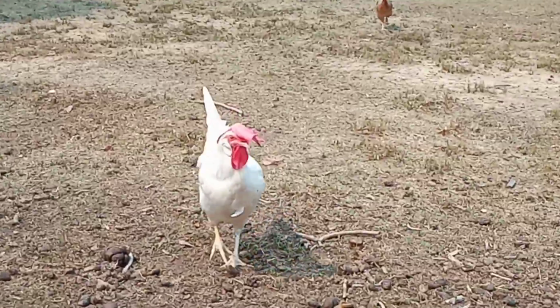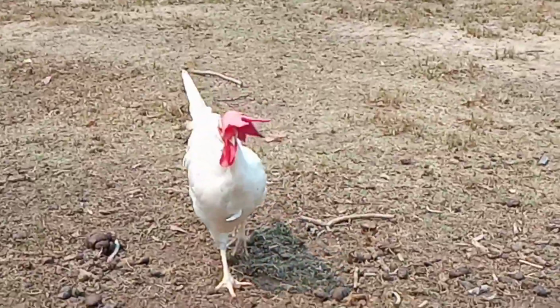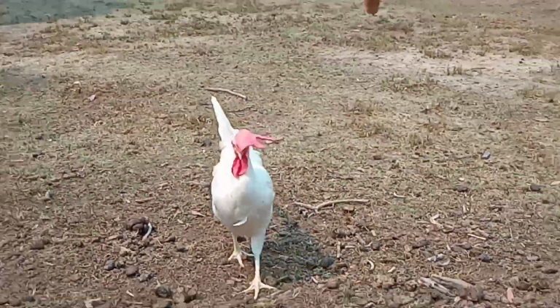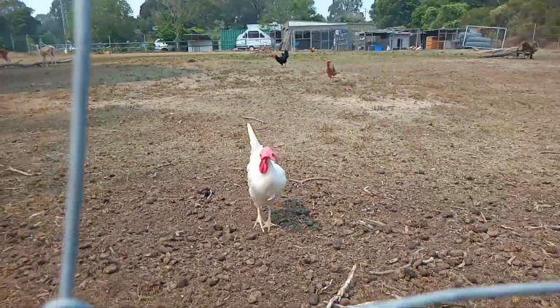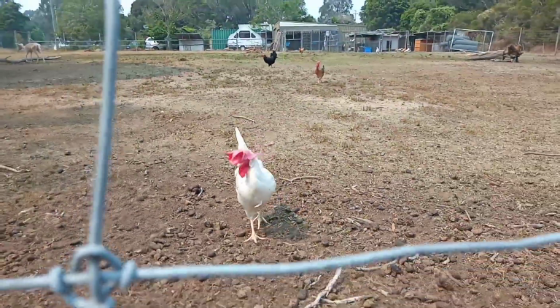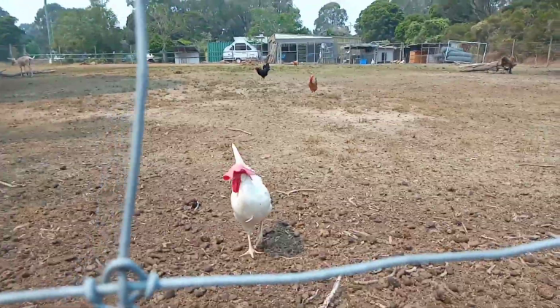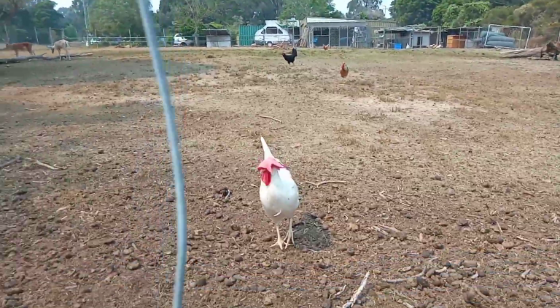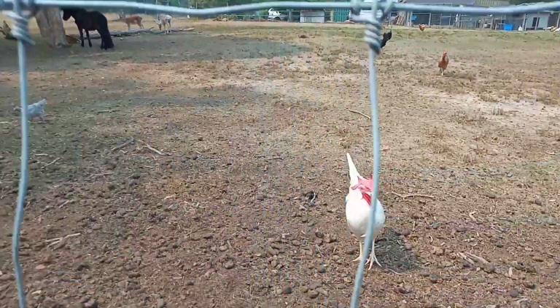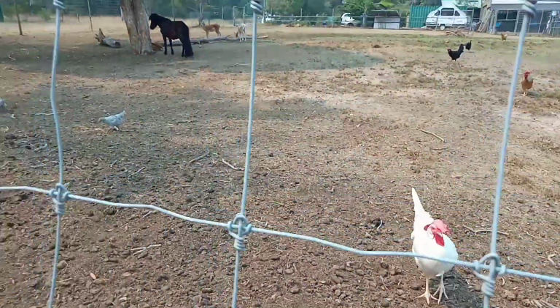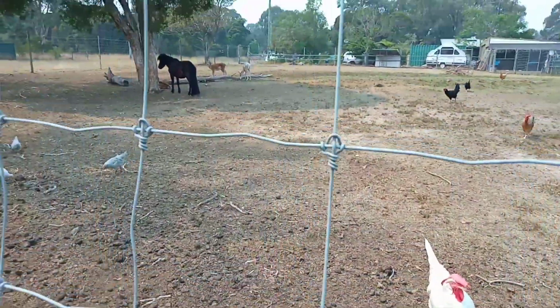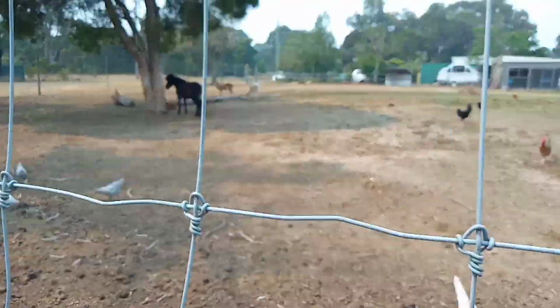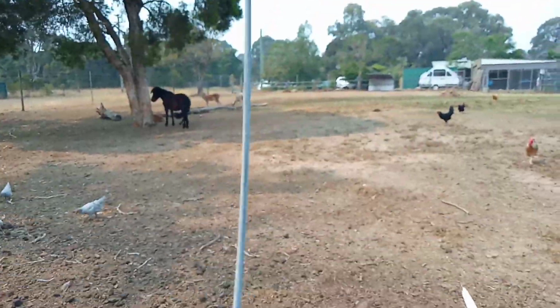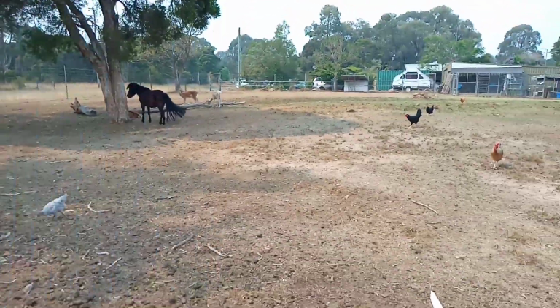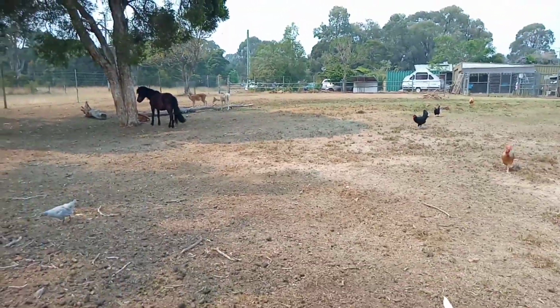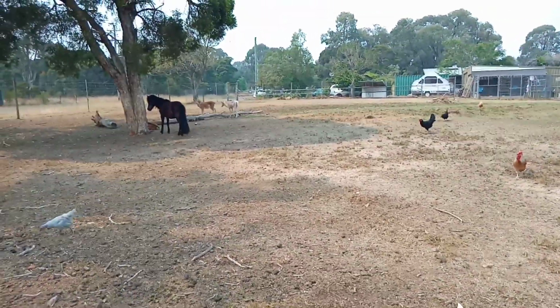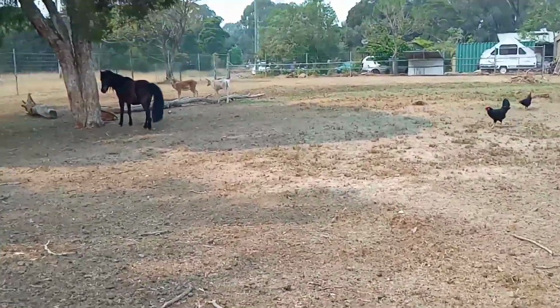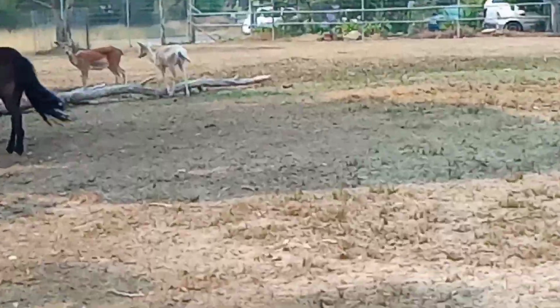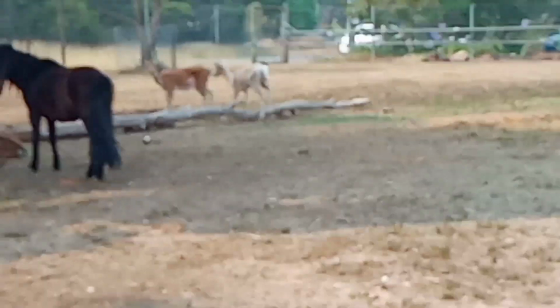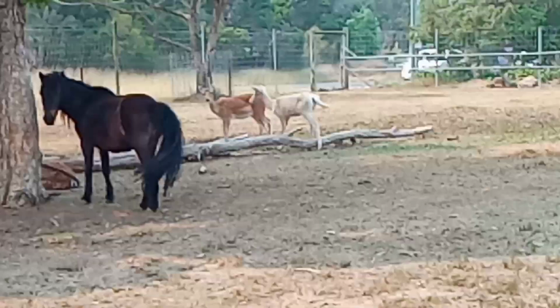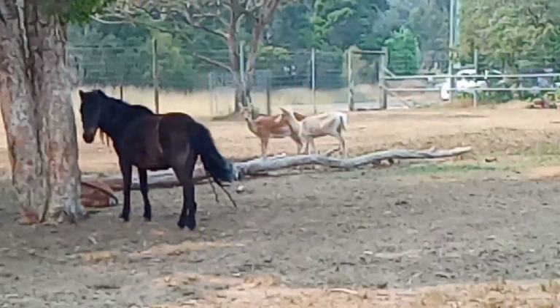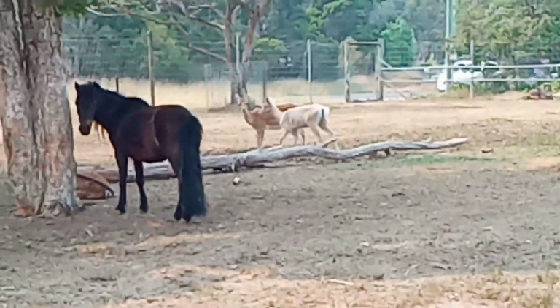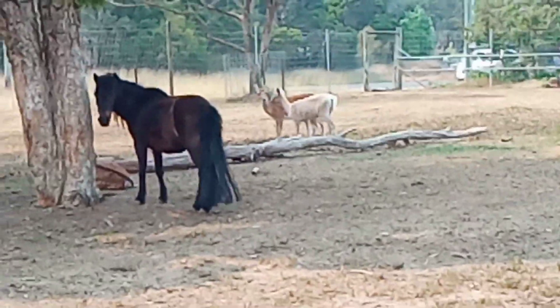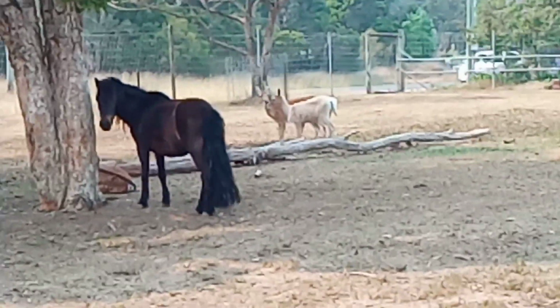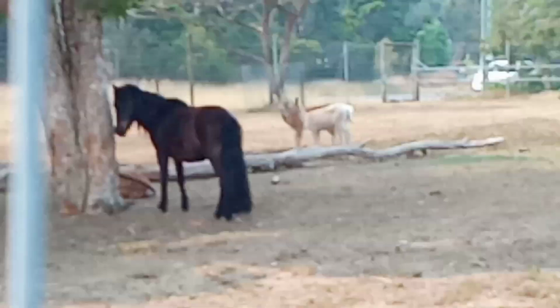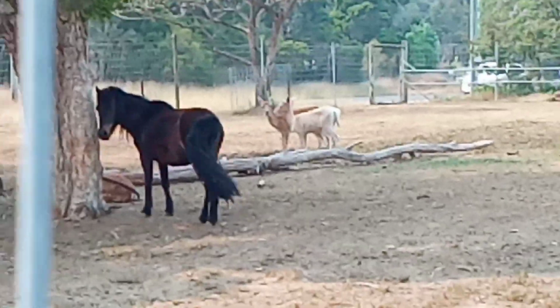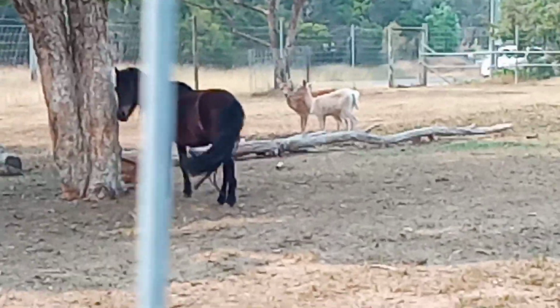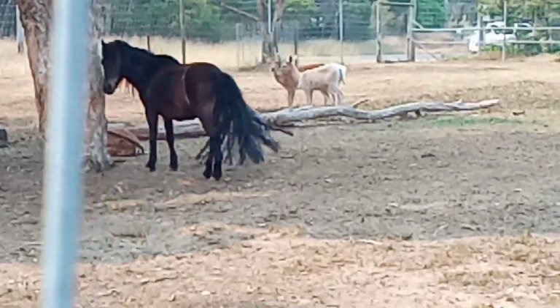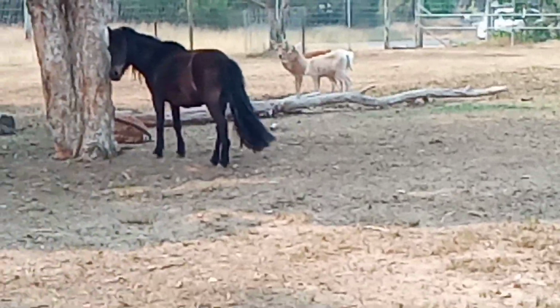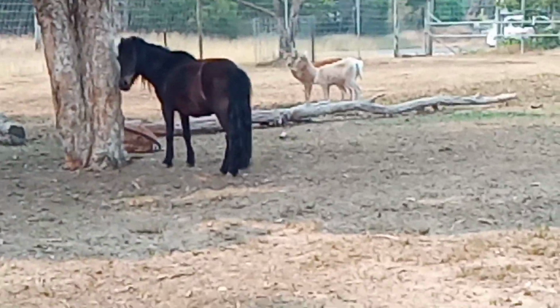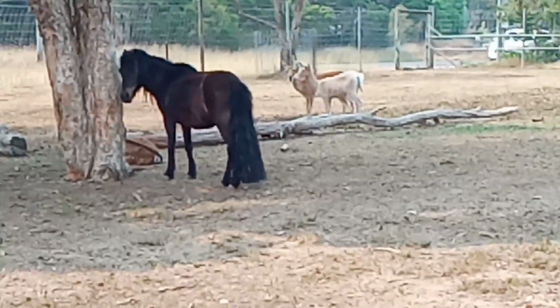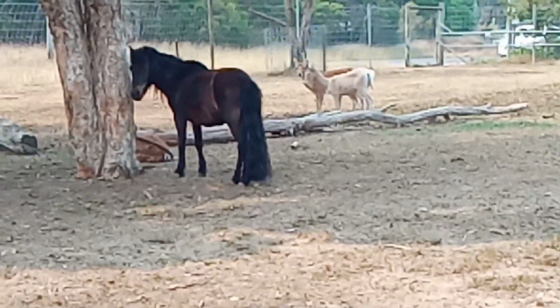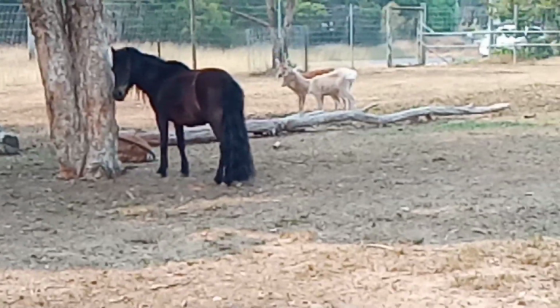And then we've got some deer over there. Can you see them? They were over here before. They're like the reindeer. There's a pony — it's like a ponytail.